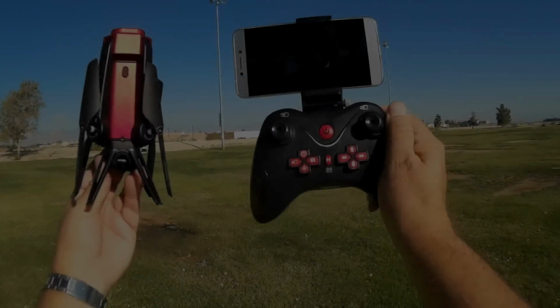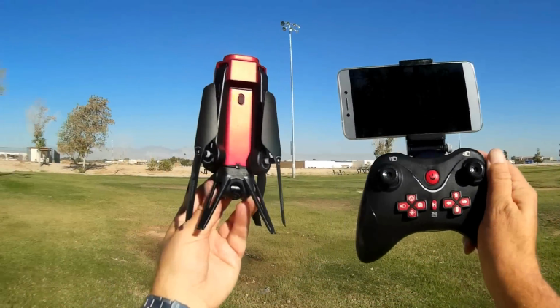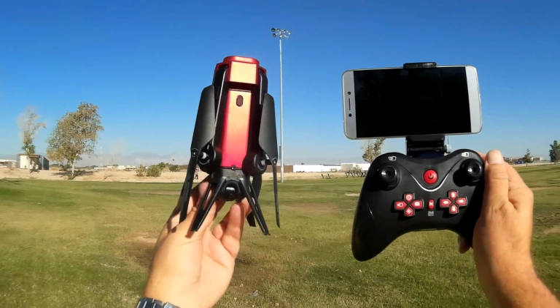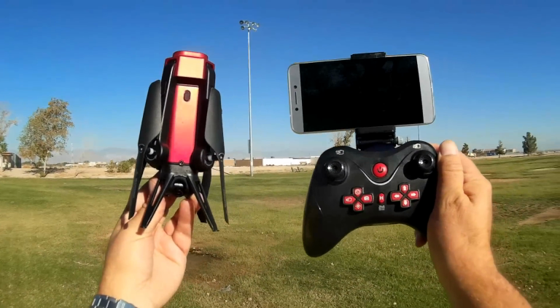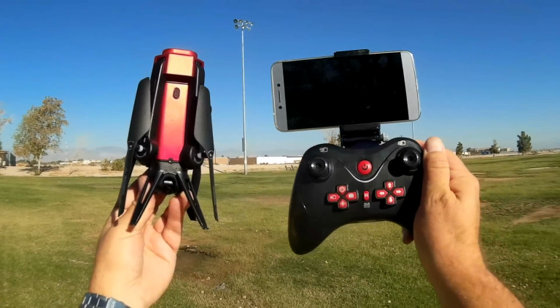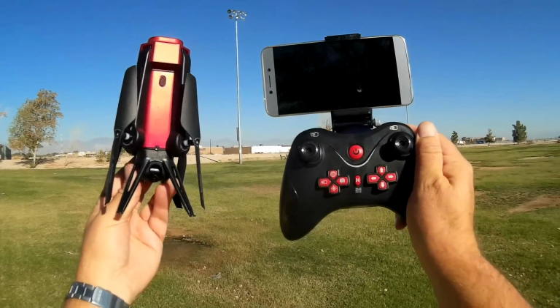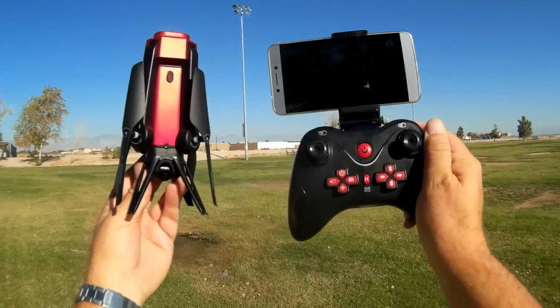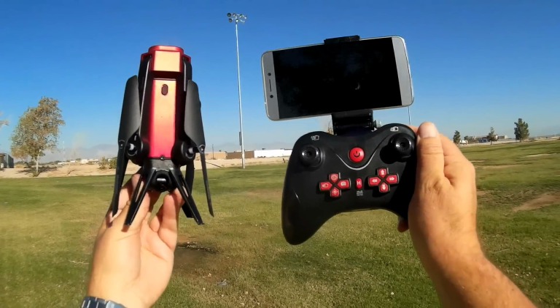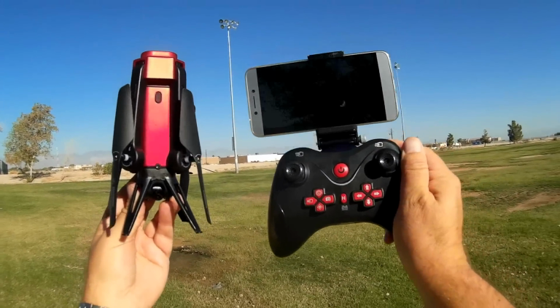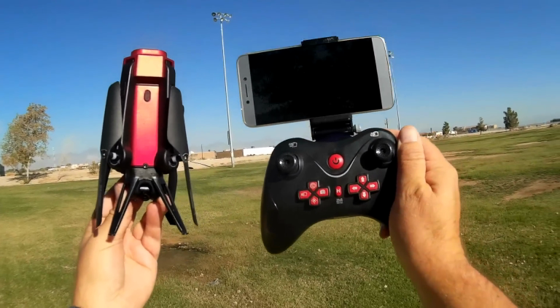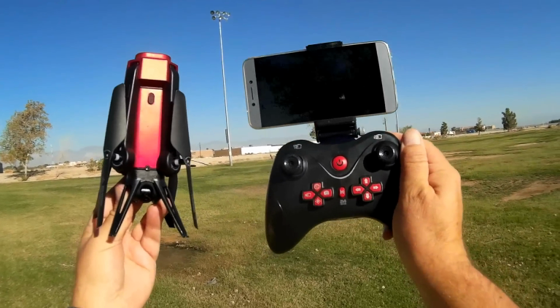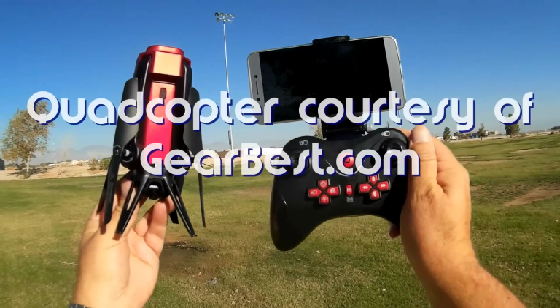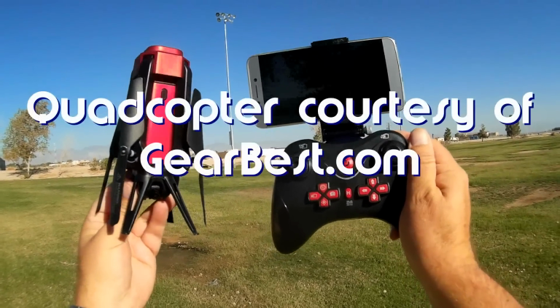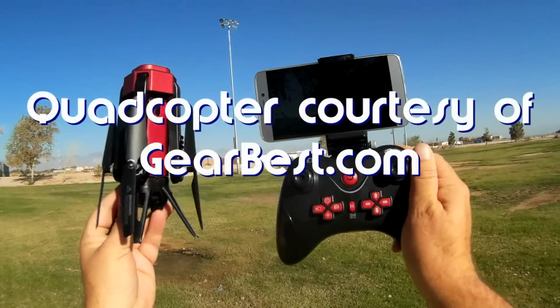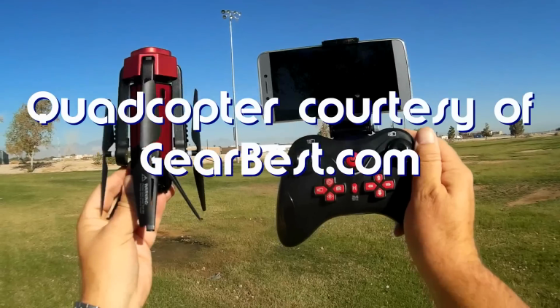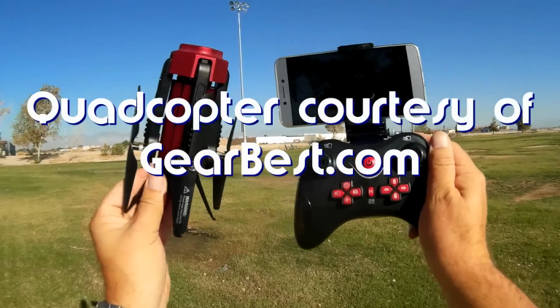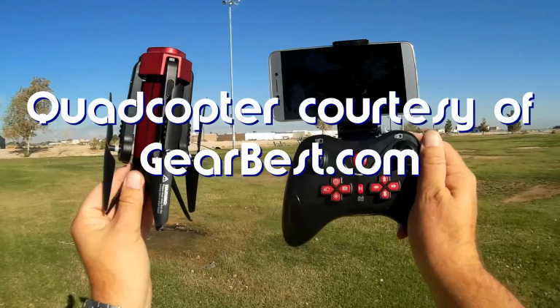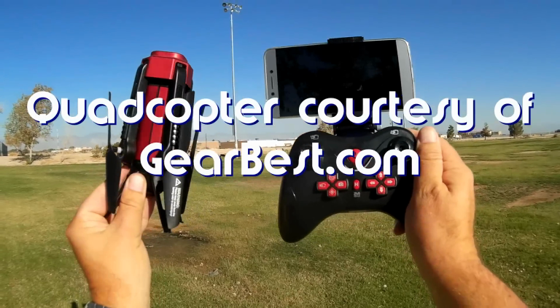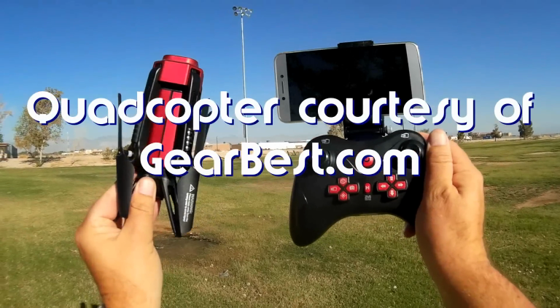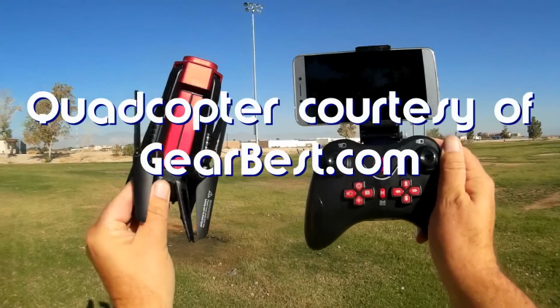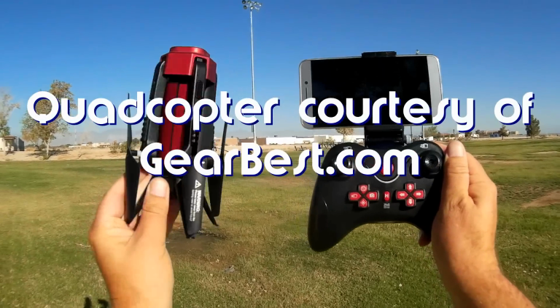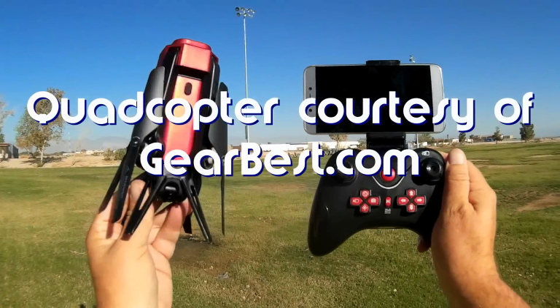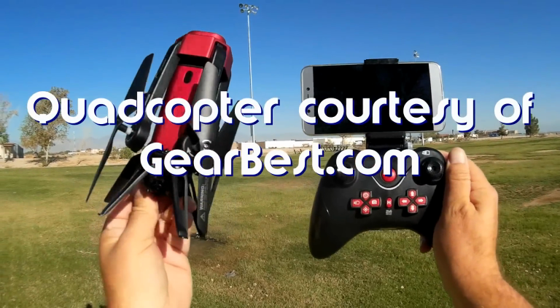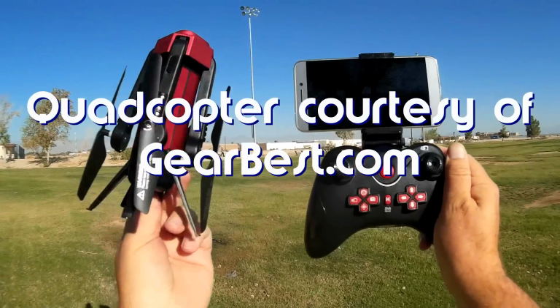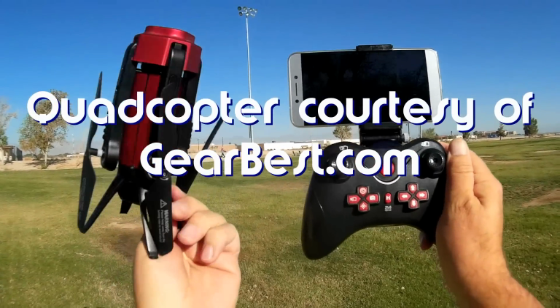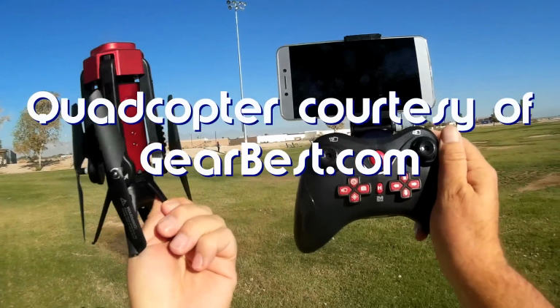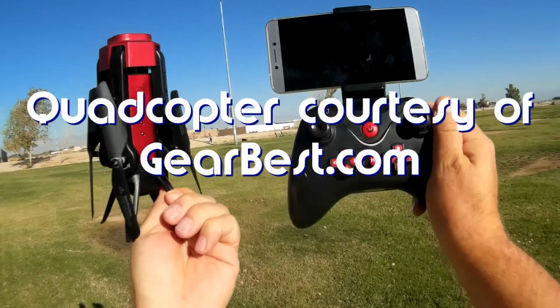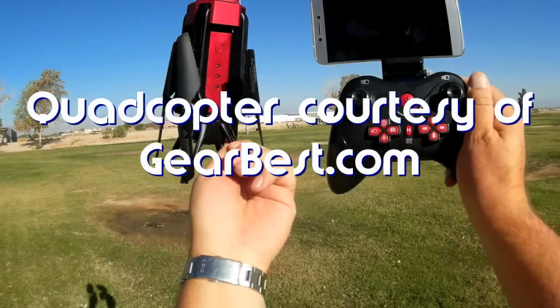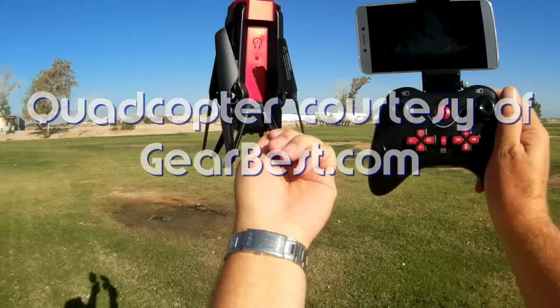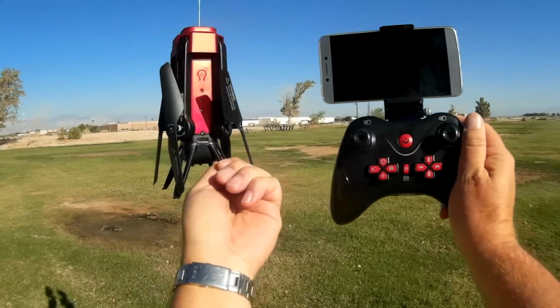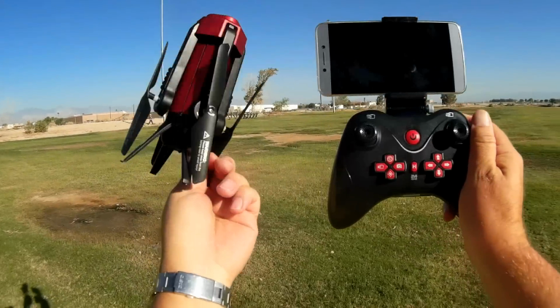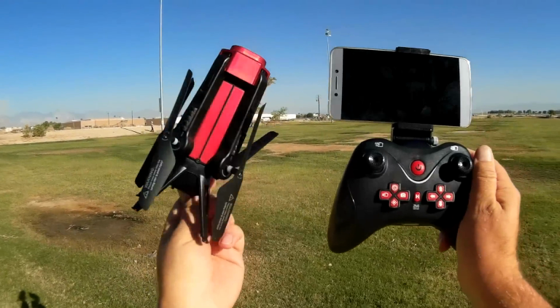Good morning, QuietCopter101. I have one of the most unusual looking drones that I've ever demonstrated before. This is a Lishy Toys L6059. Very, very unusual looking drone.